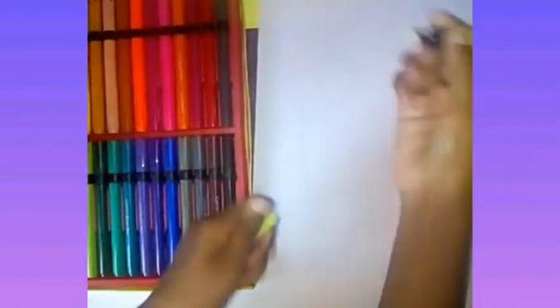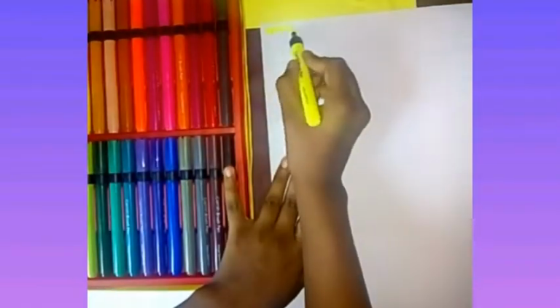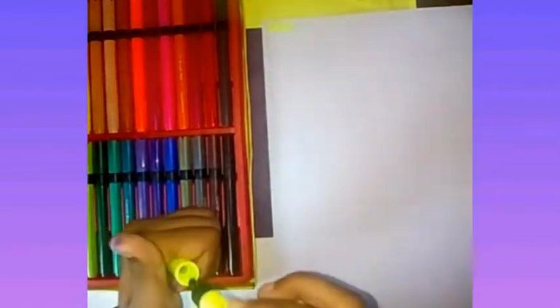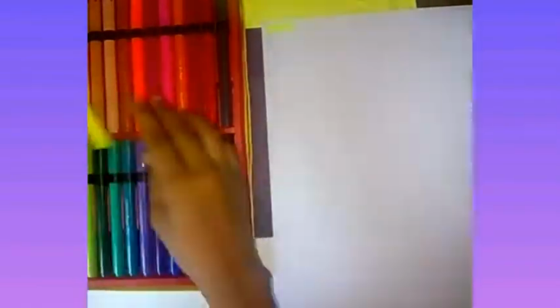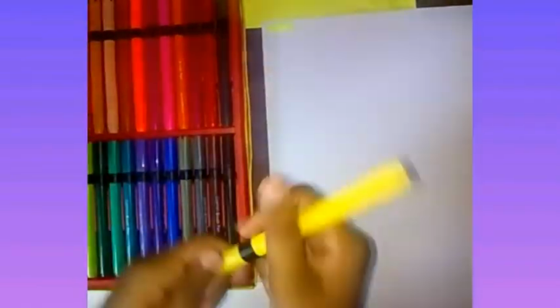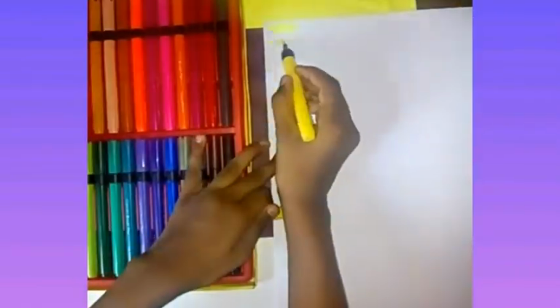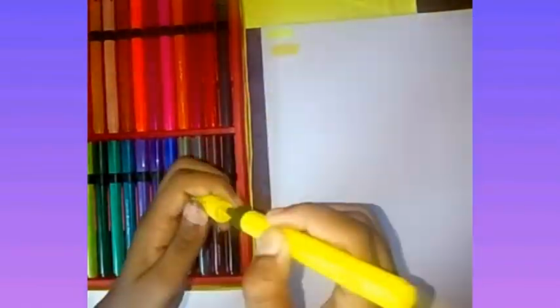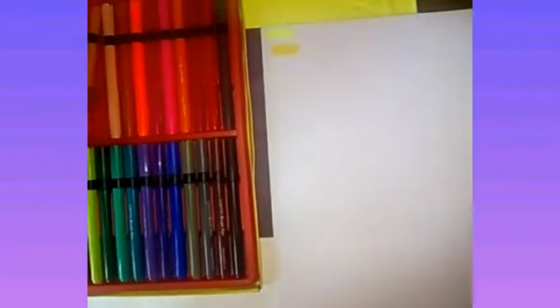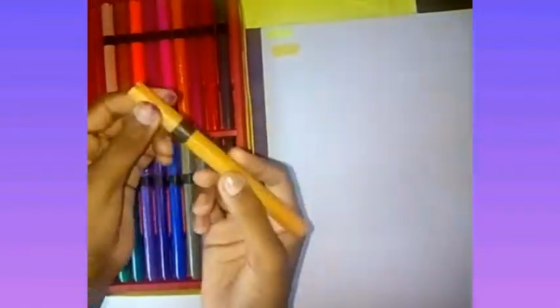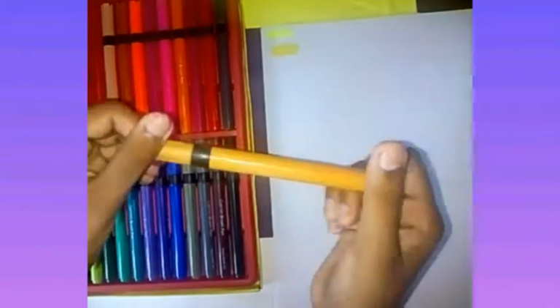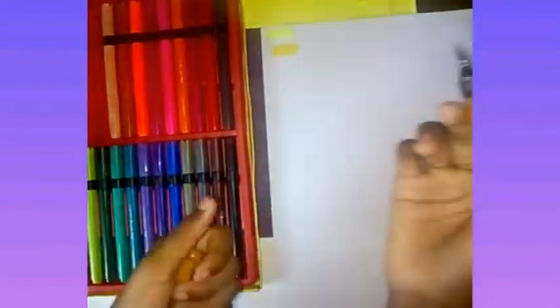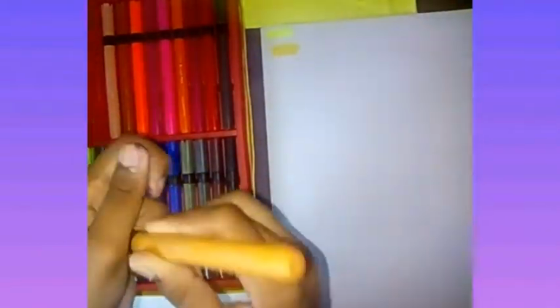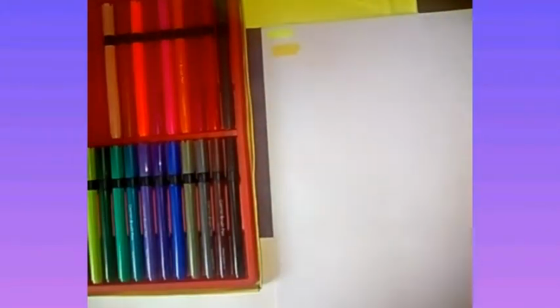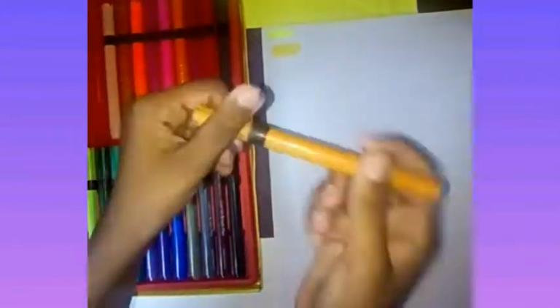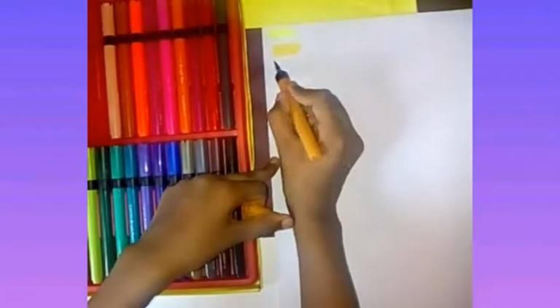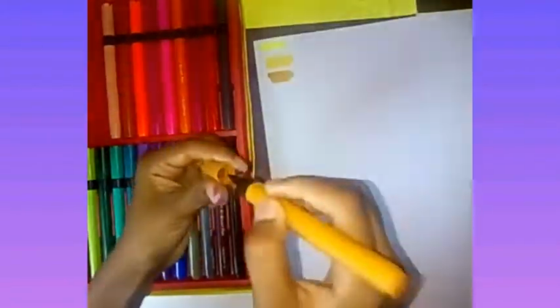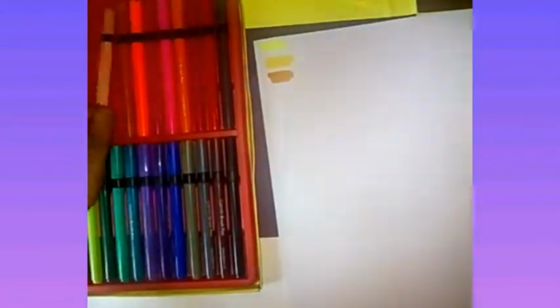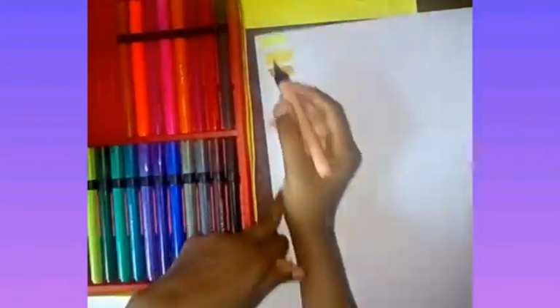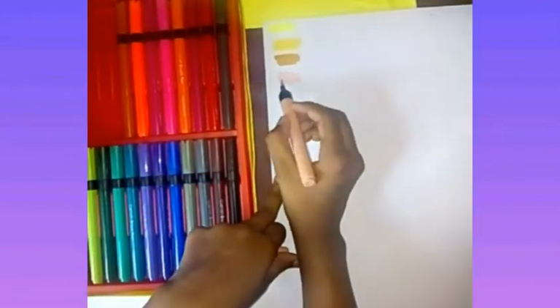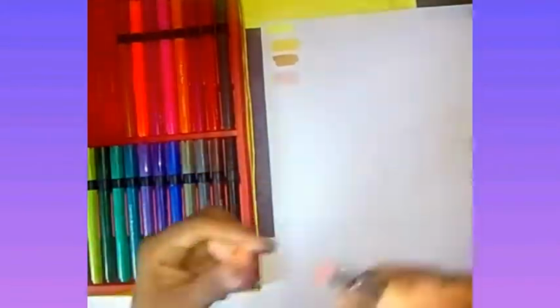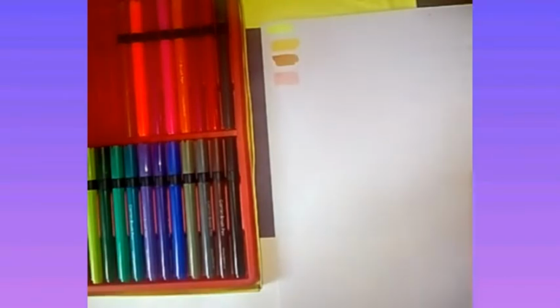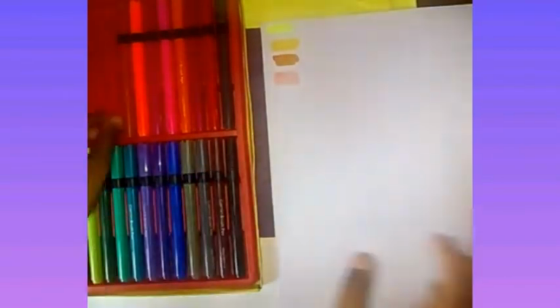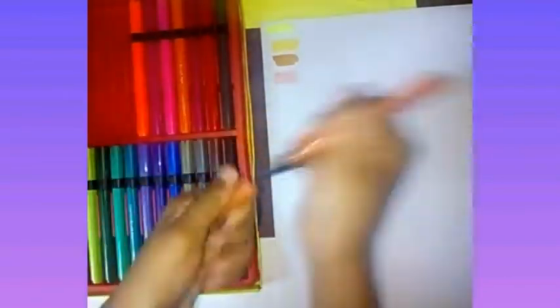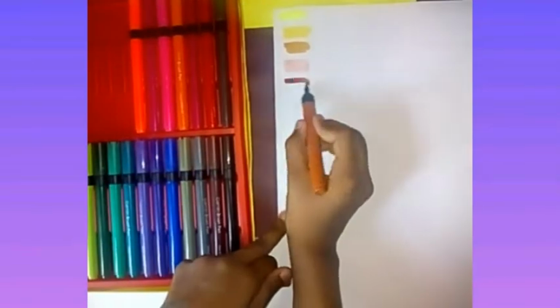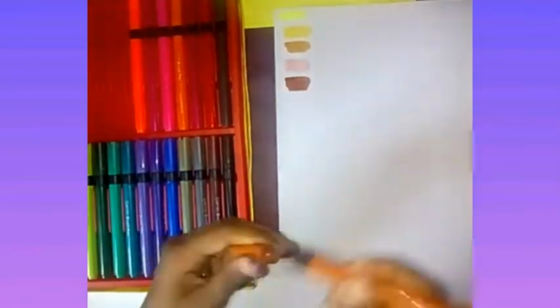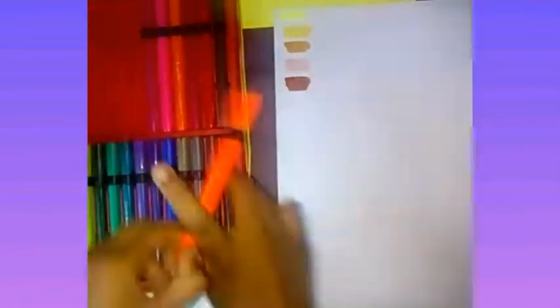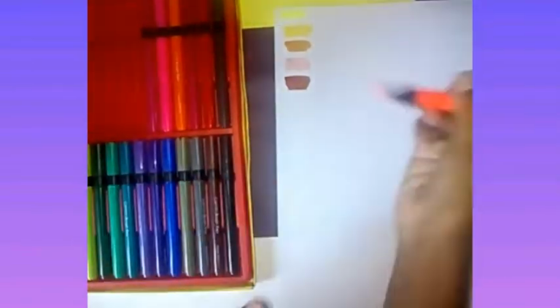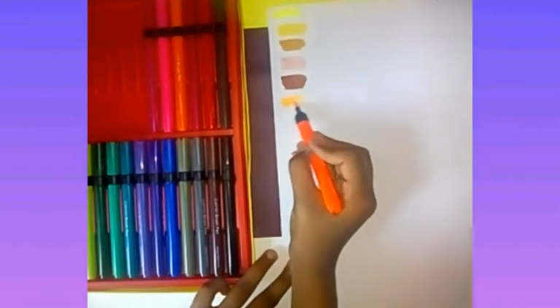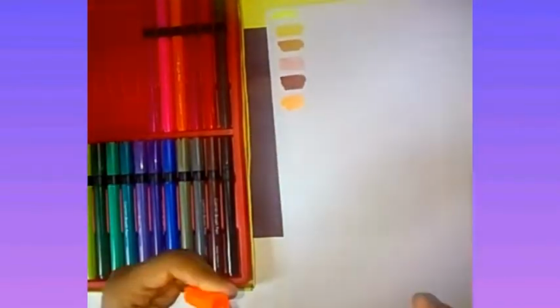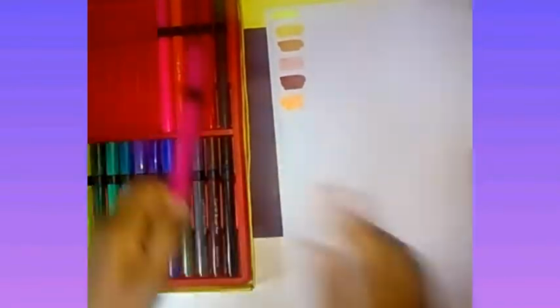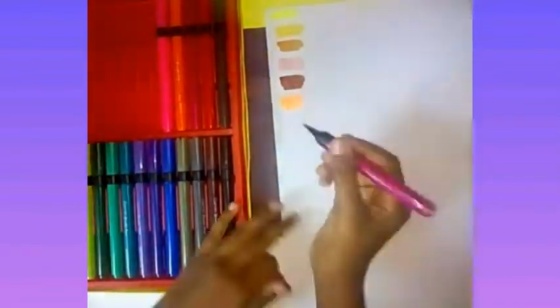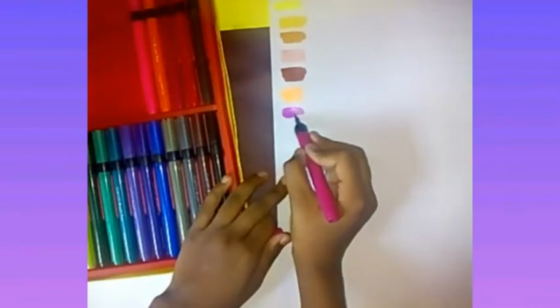Friends, I bought these Agile brush pens because in Camlin brush pens one color ran out and they didn't offer any separate replacement colors. So this was the smallest pack available in the store, so I bought these ones.